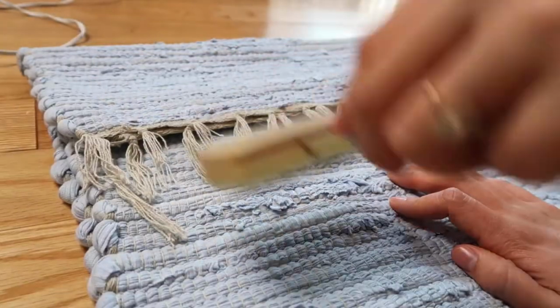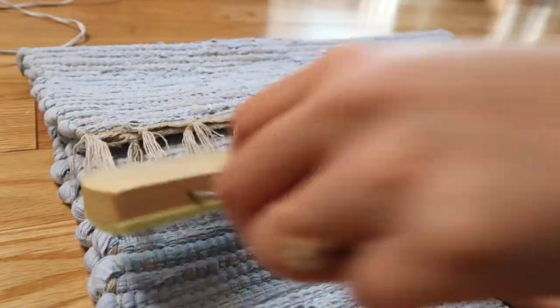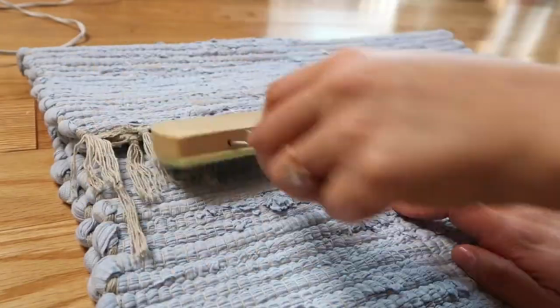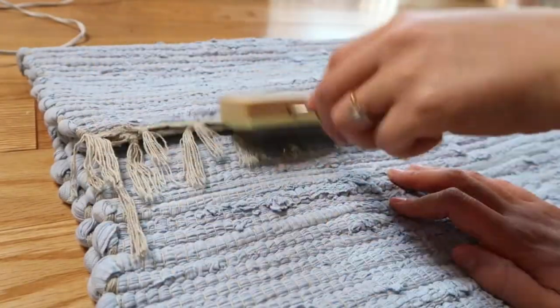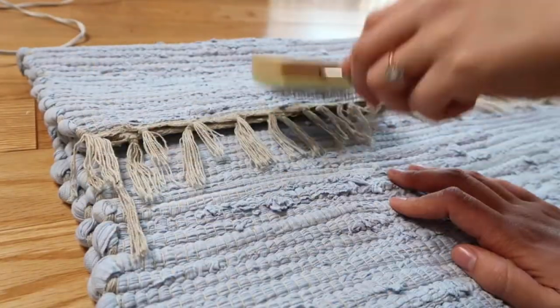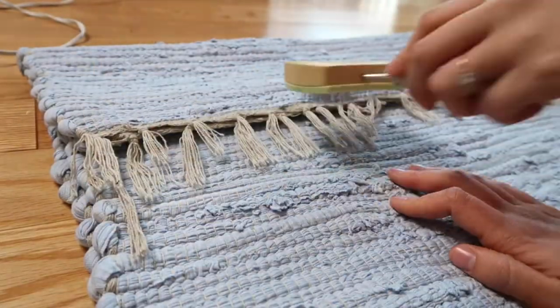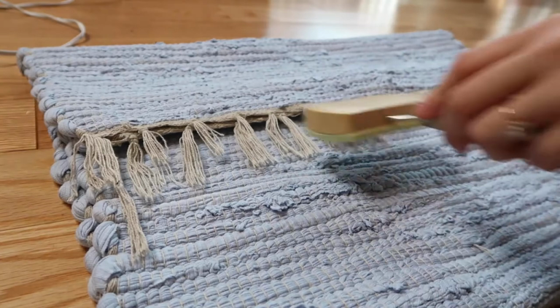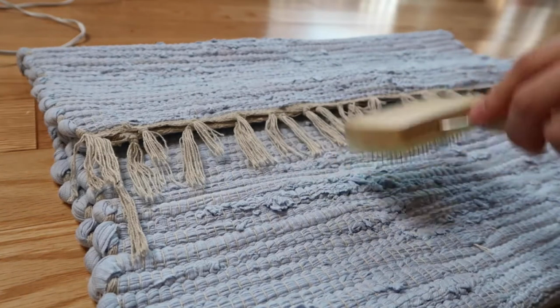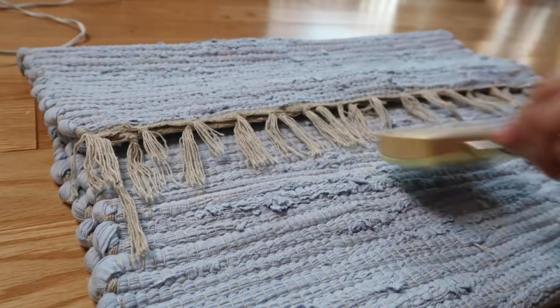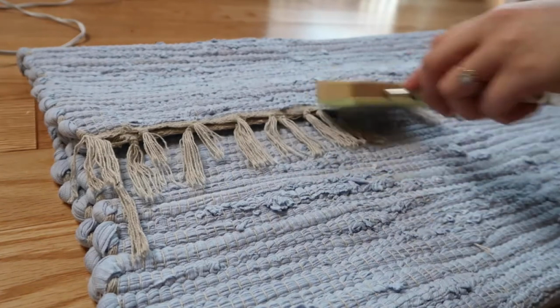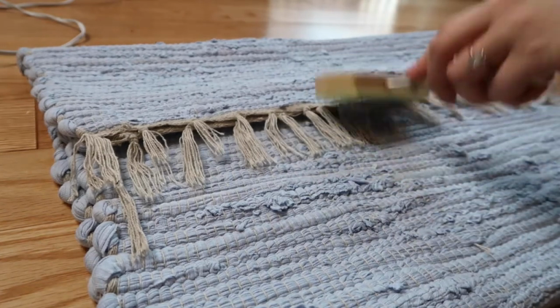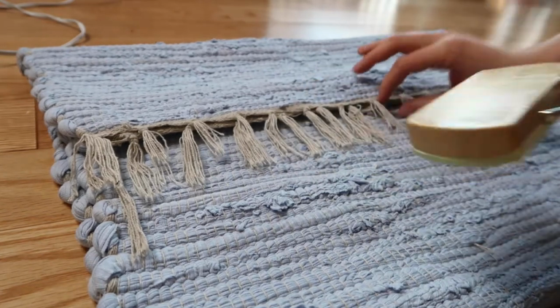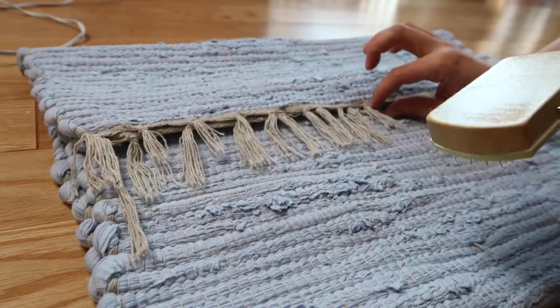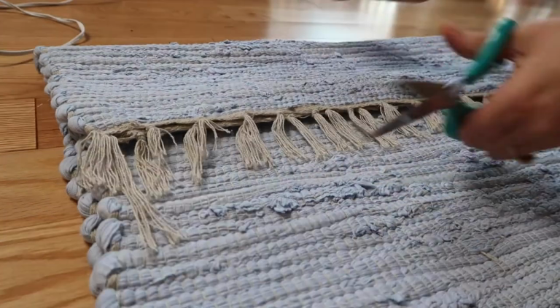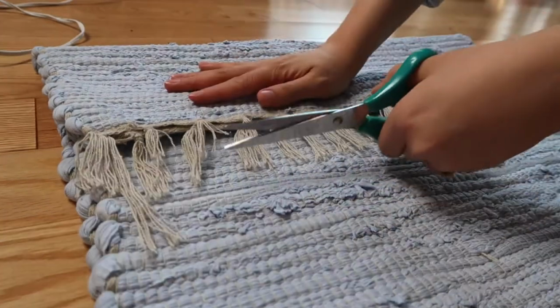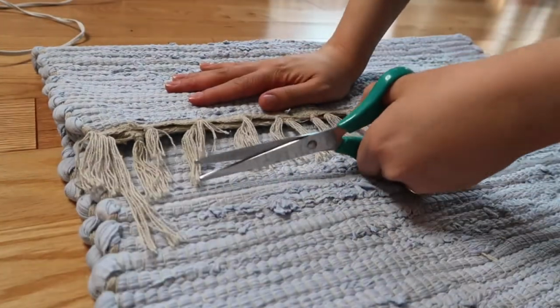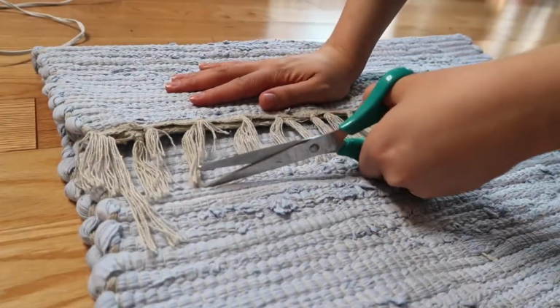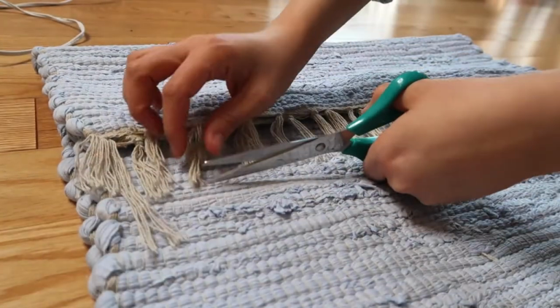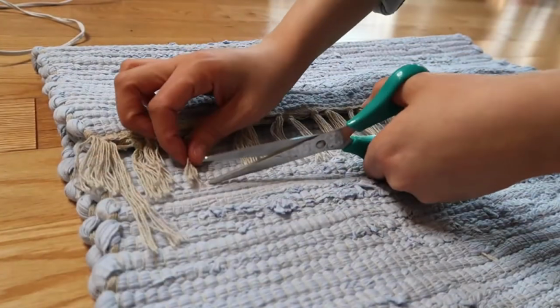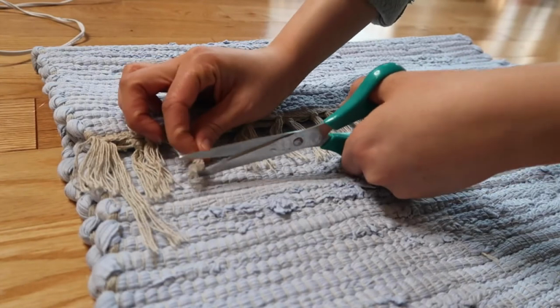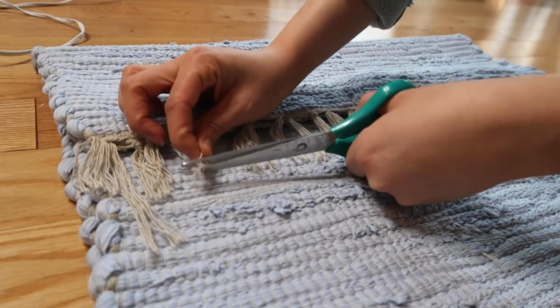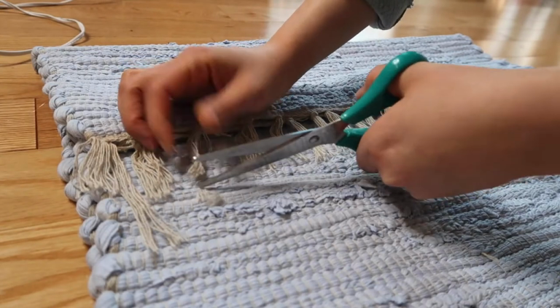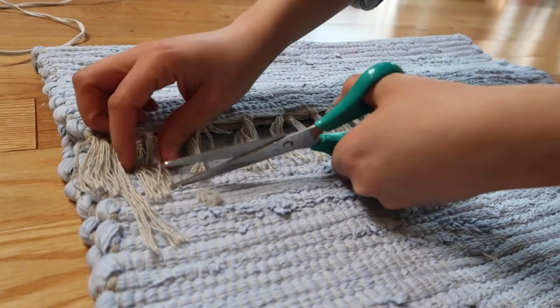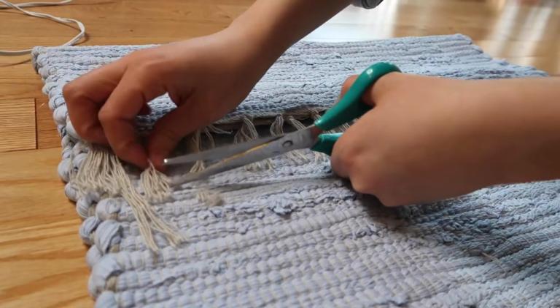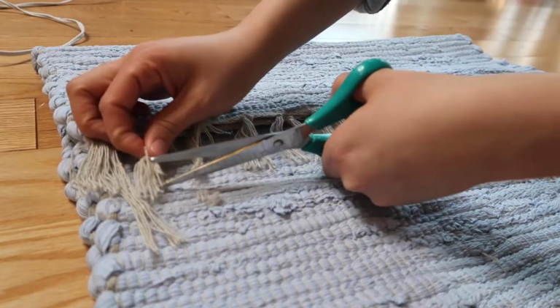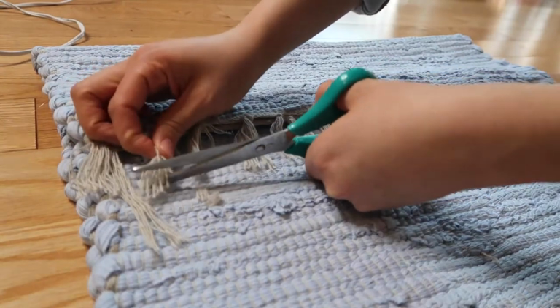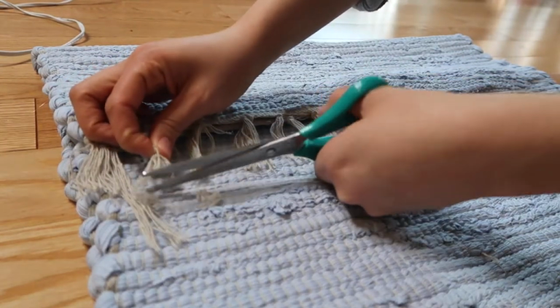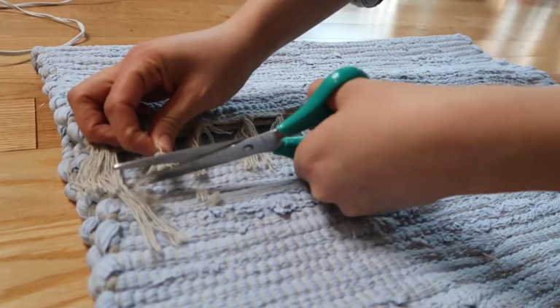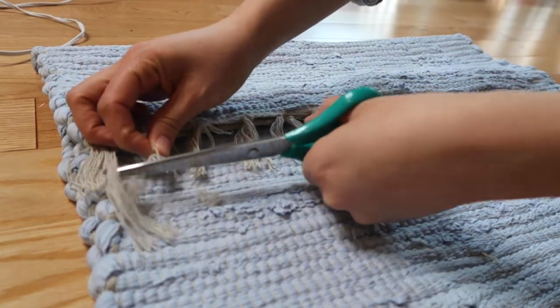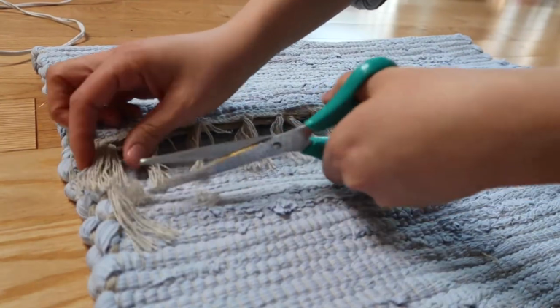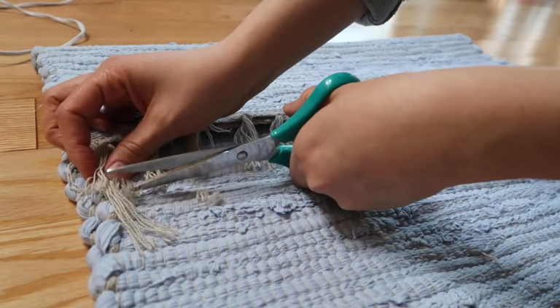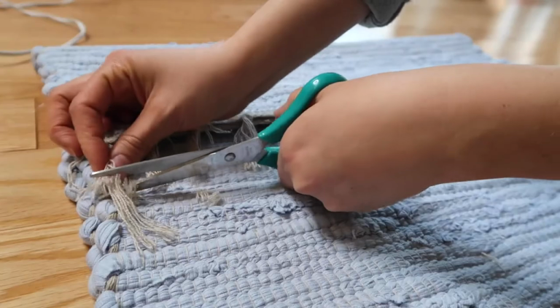Once that was done, I fixed up the fringe by combing it downwards with a pet brush. I also trimmed it — there were some pieces that were uneven and I thought the fringe would look nicer being a little bit shorter.